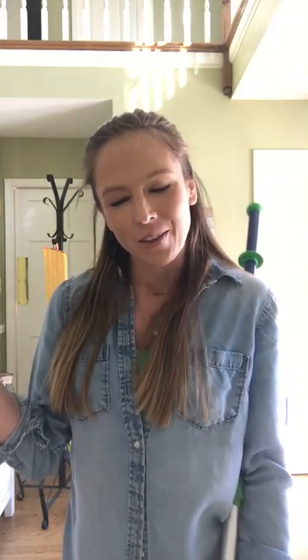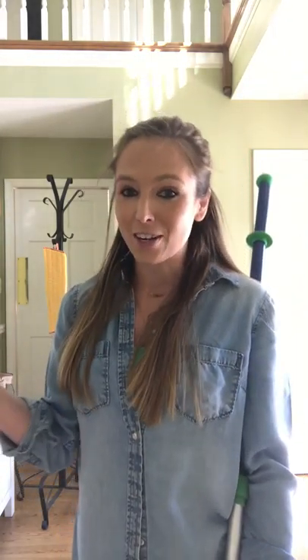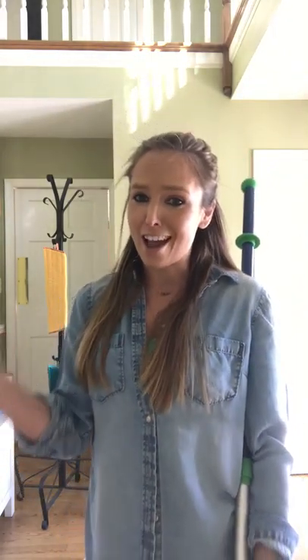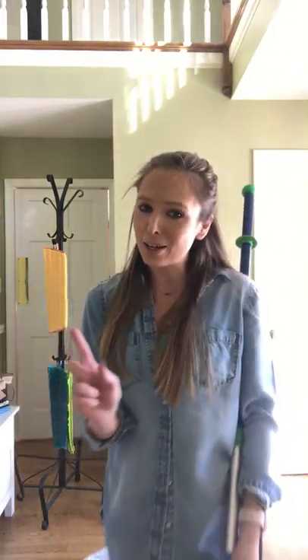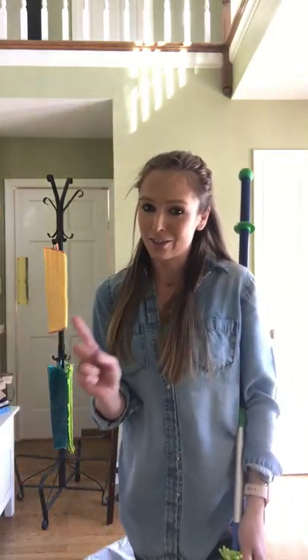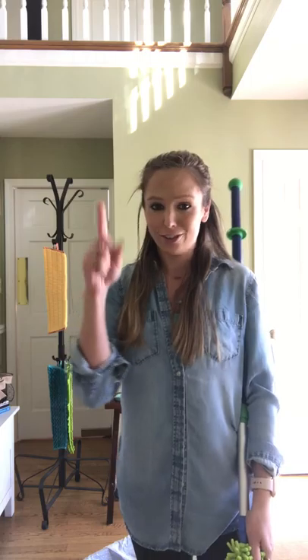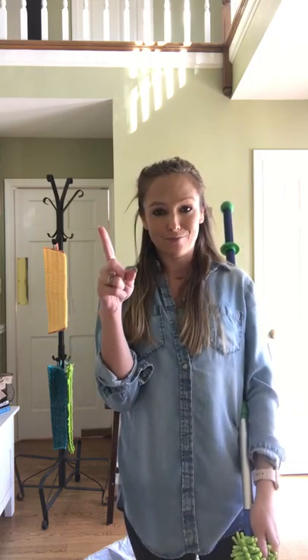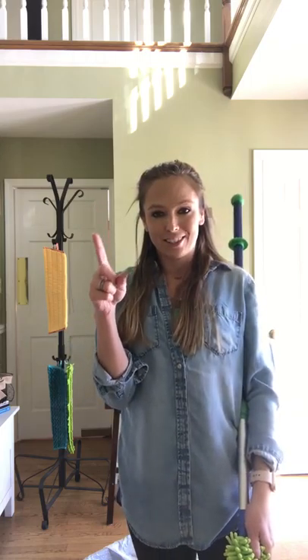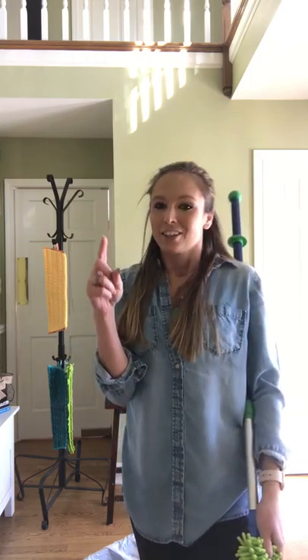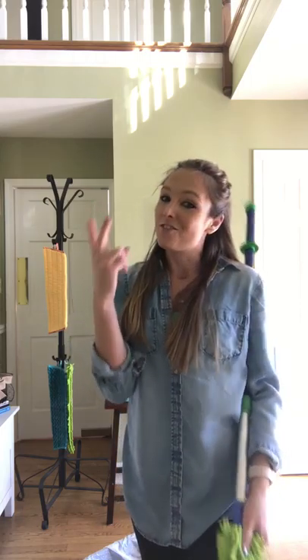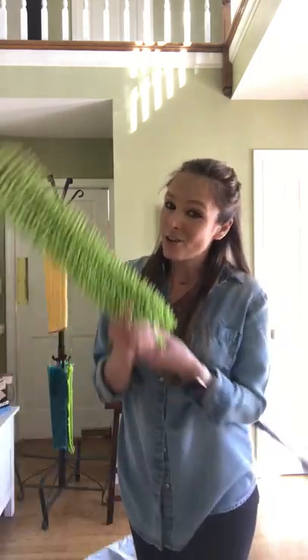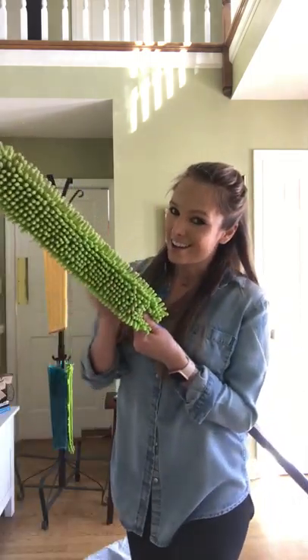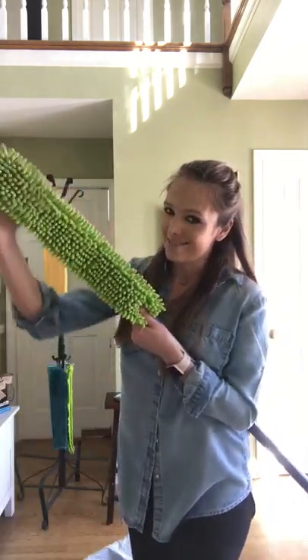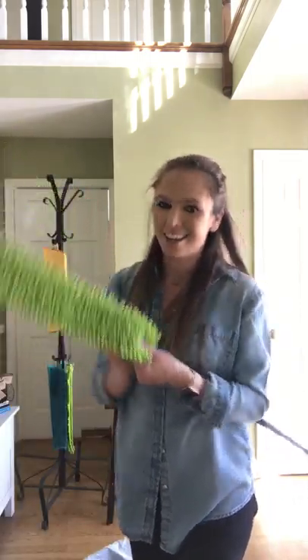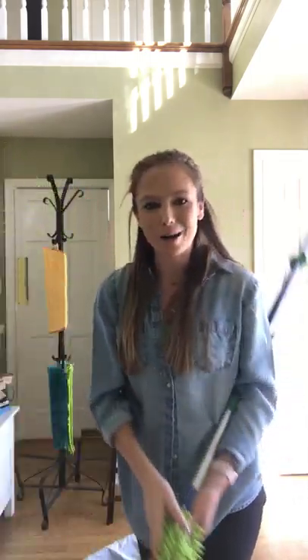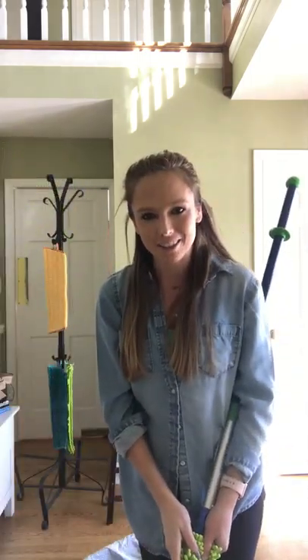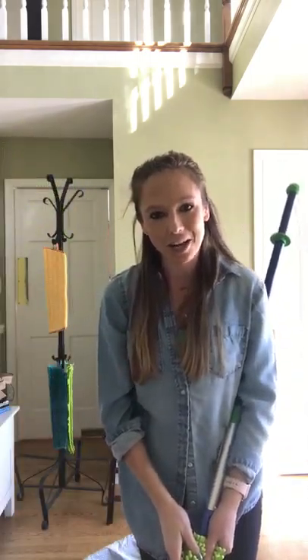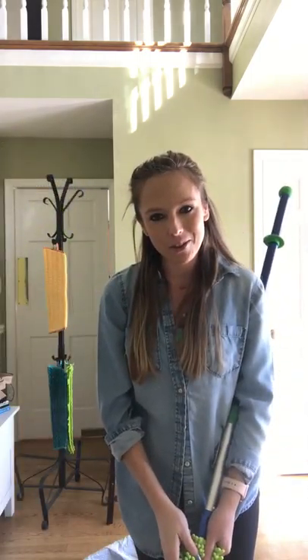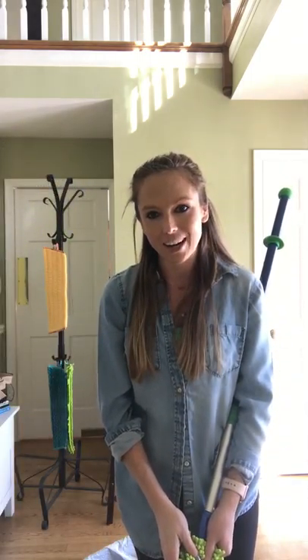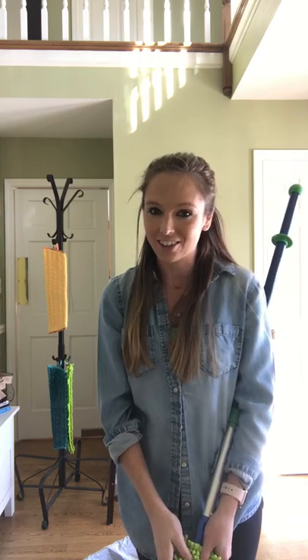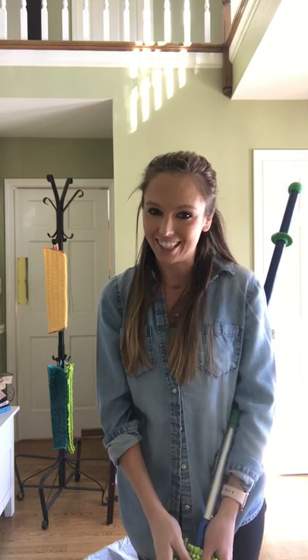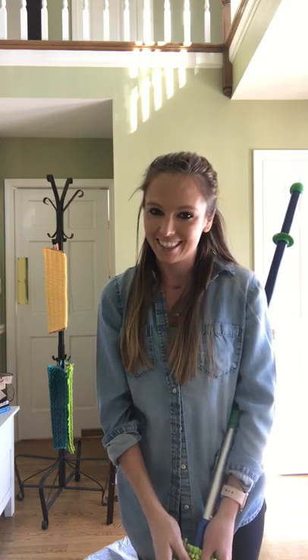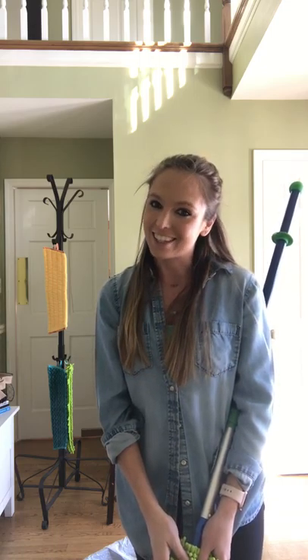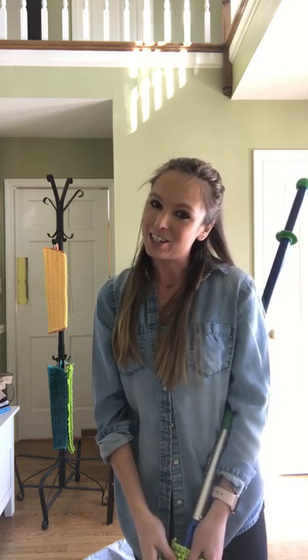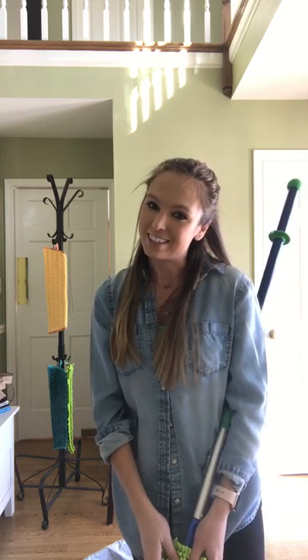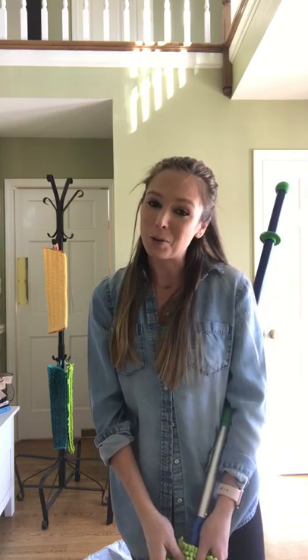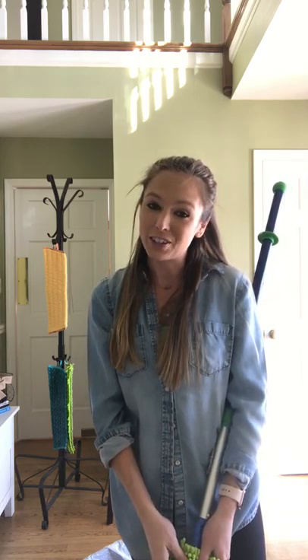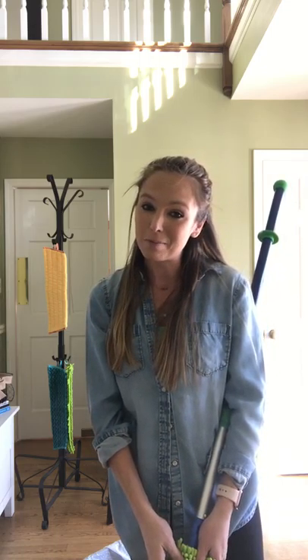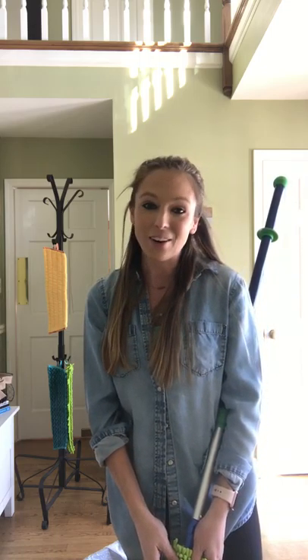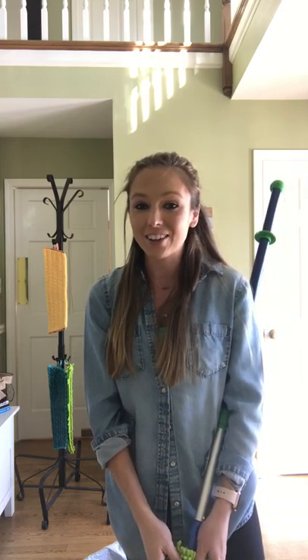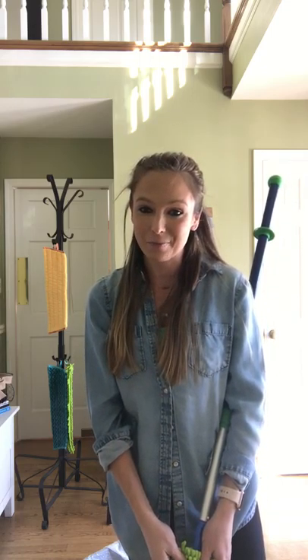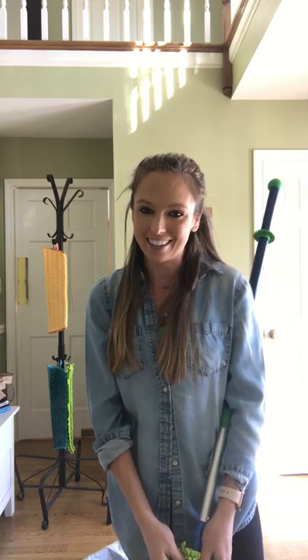If you guys have any questions about your dusting mitt, your Enviro Wand, and the mop system, just comment below or ask your consultant. Thanks for watching, you guys. I hope you enjoy your mop and all your dusting products.